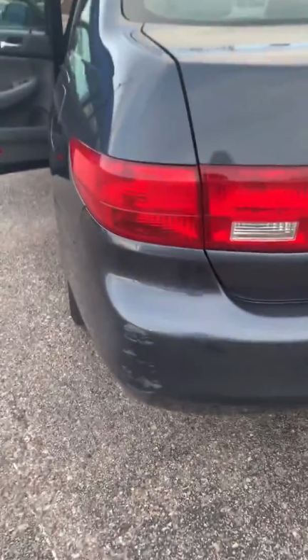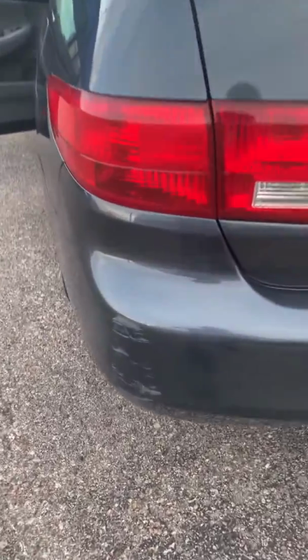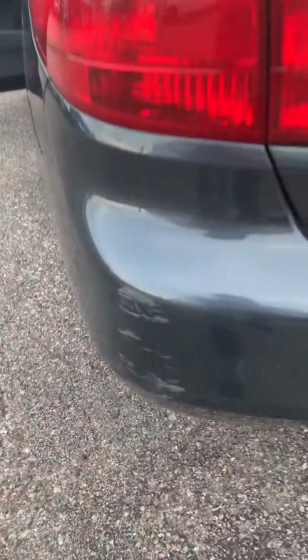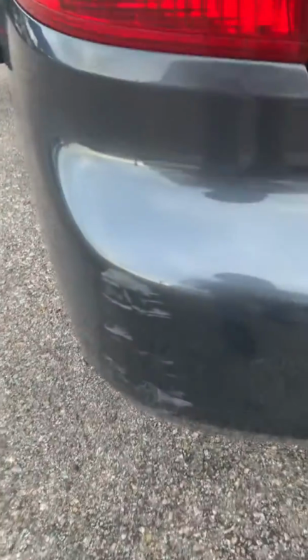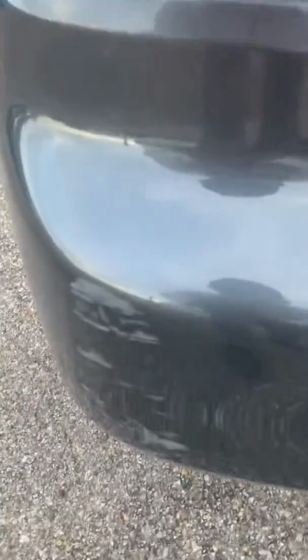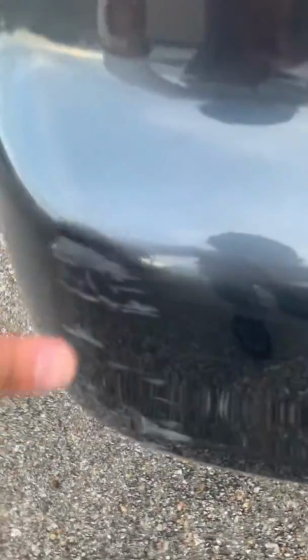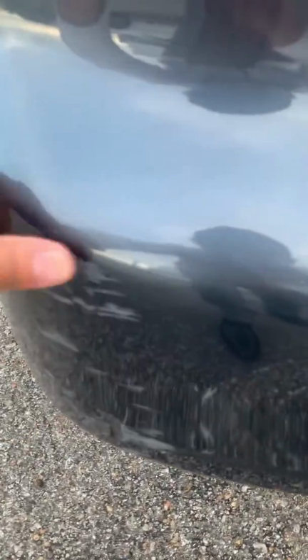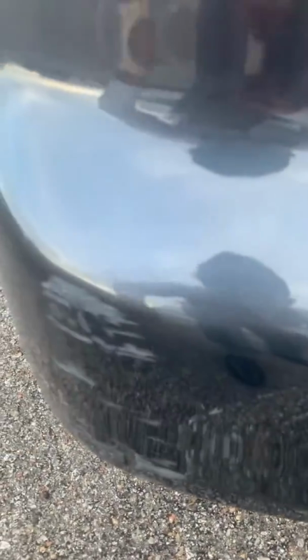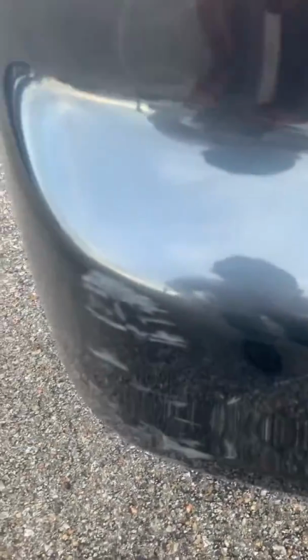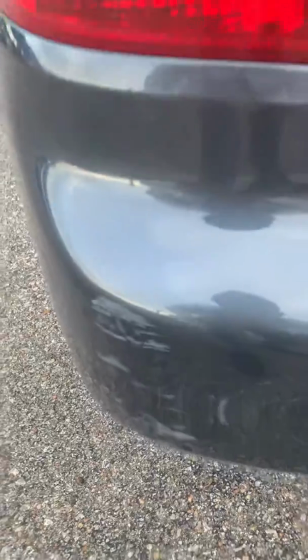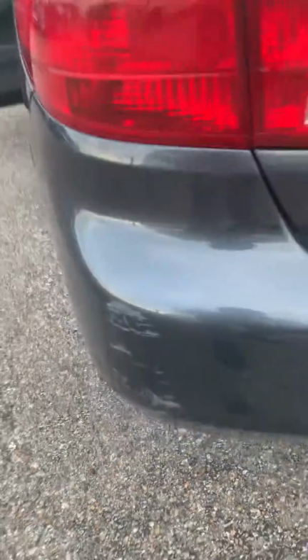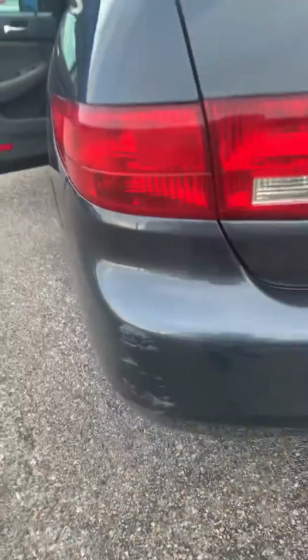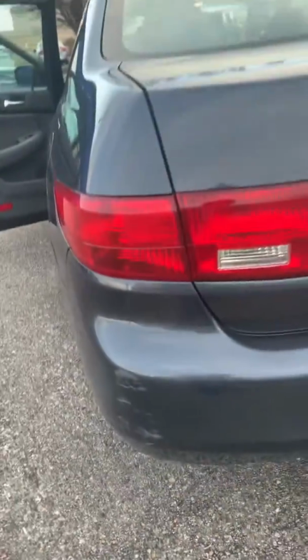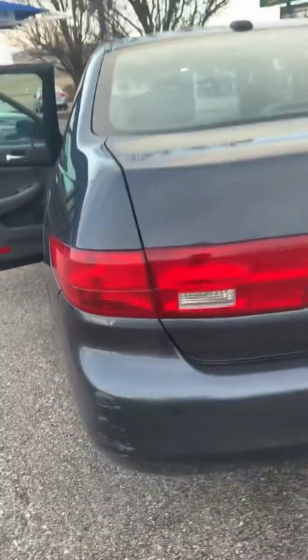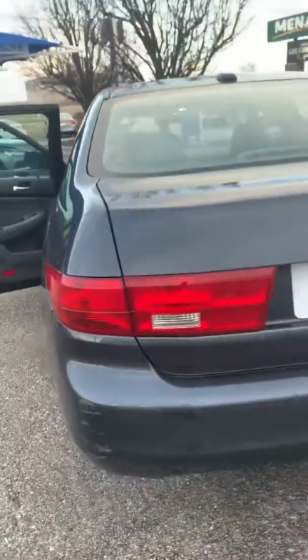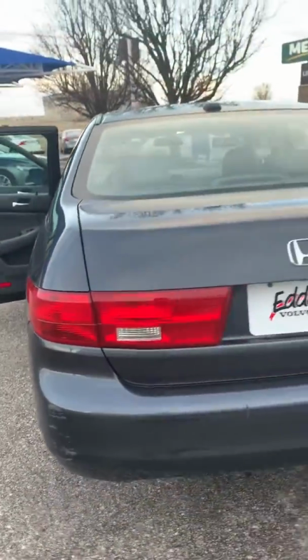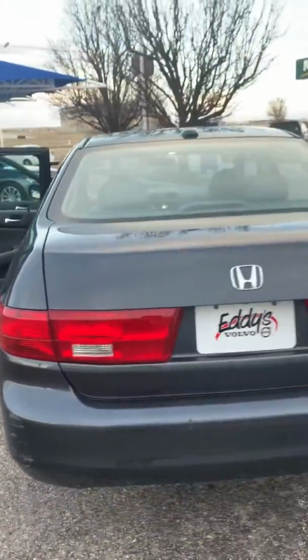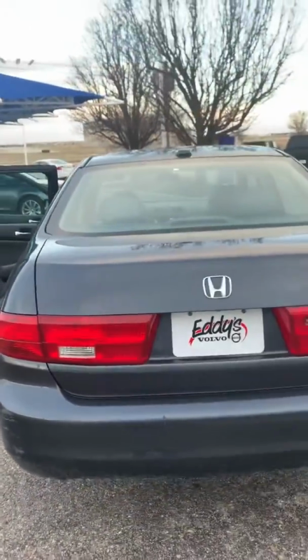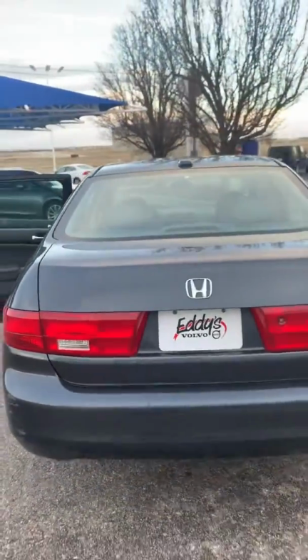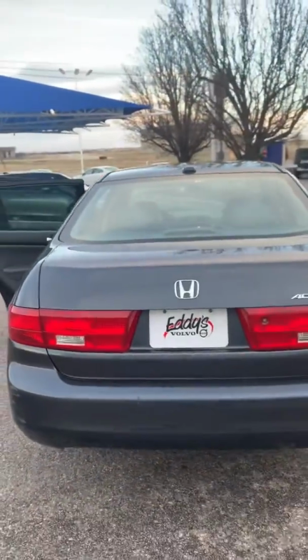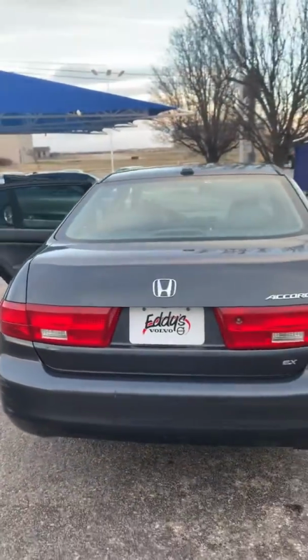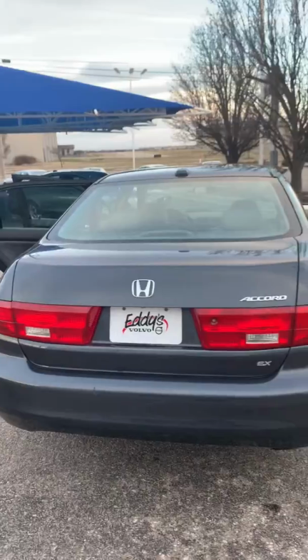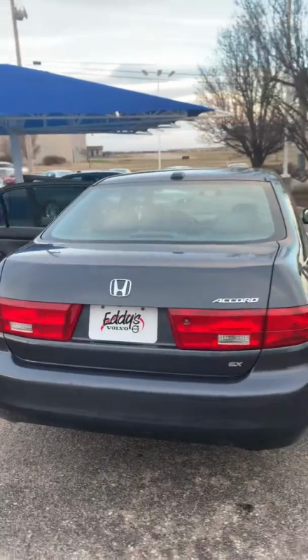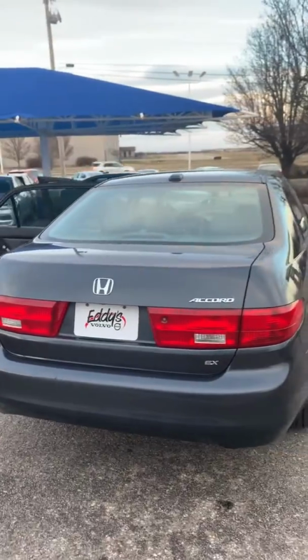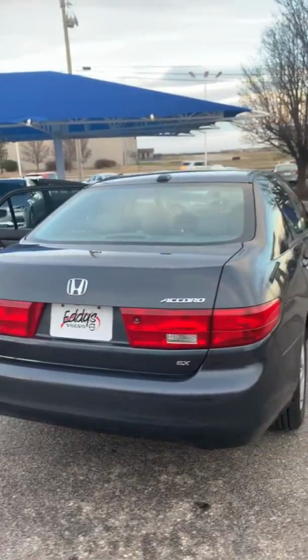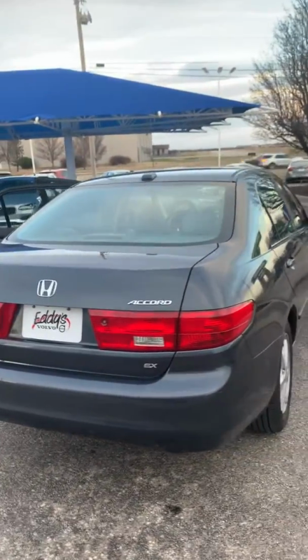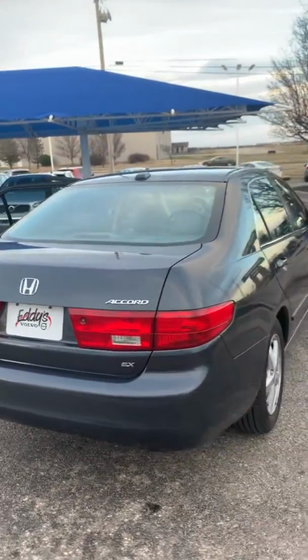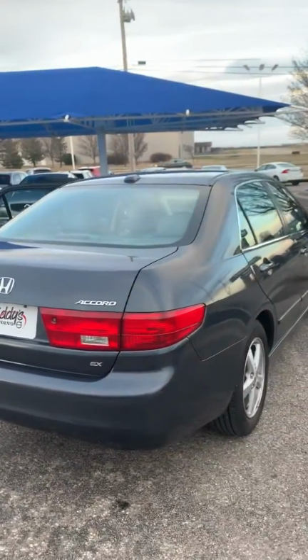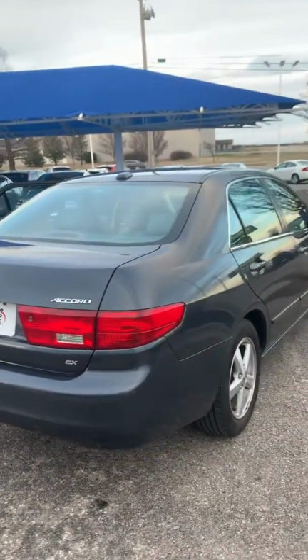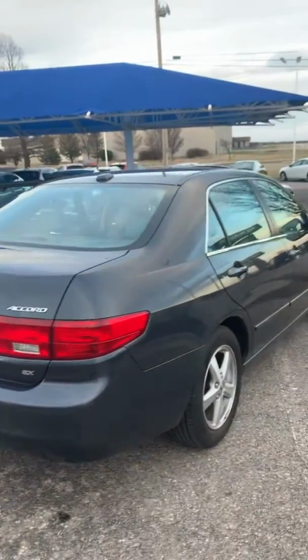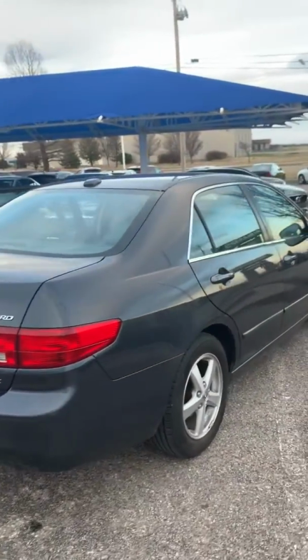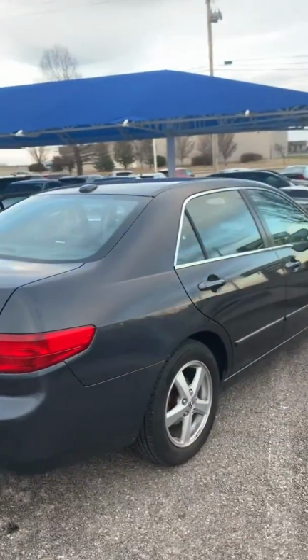It does have a little bit of surface paint — that'll just buff right off — this paint transfer. It does come with two keys.